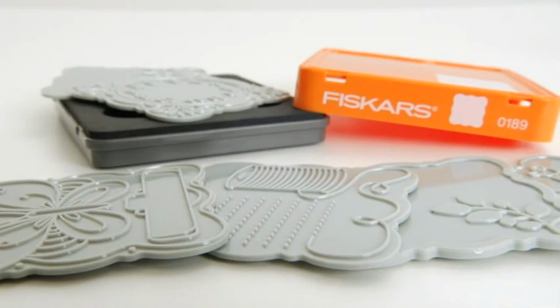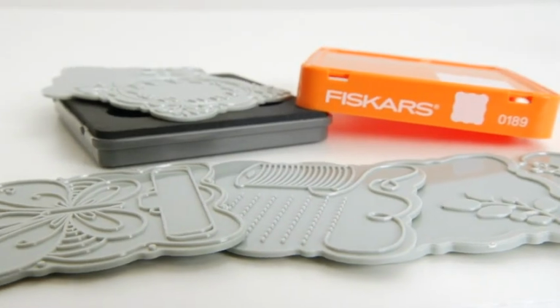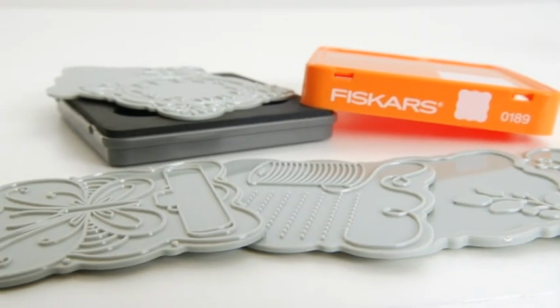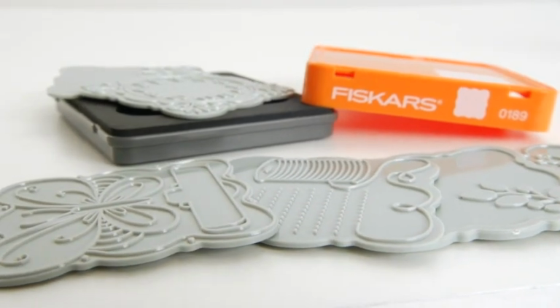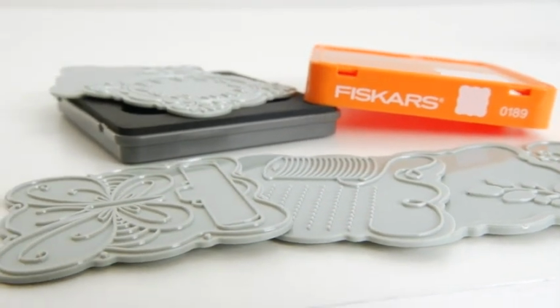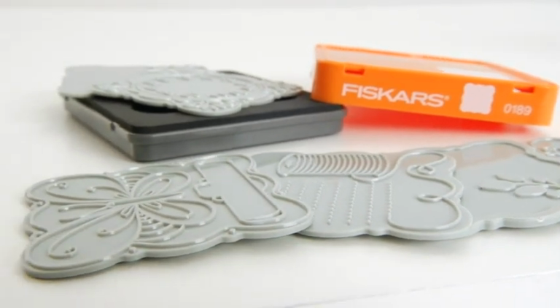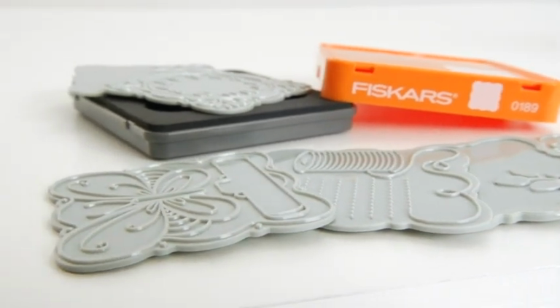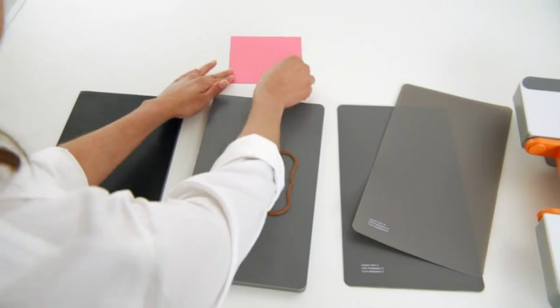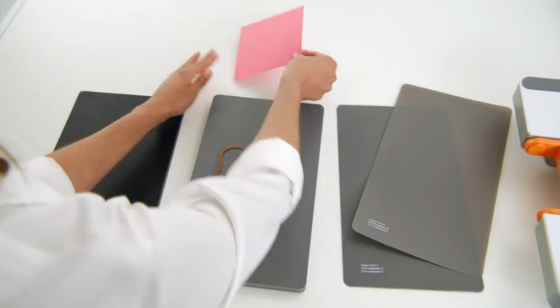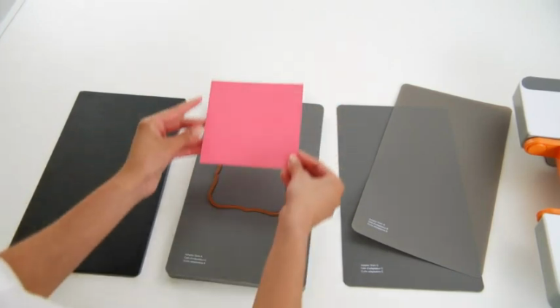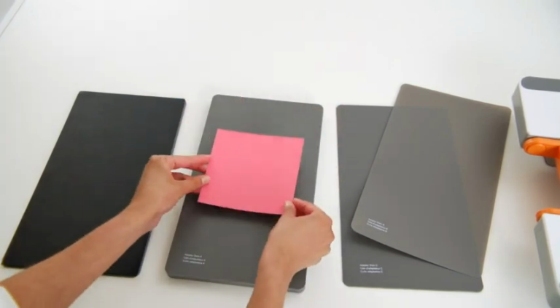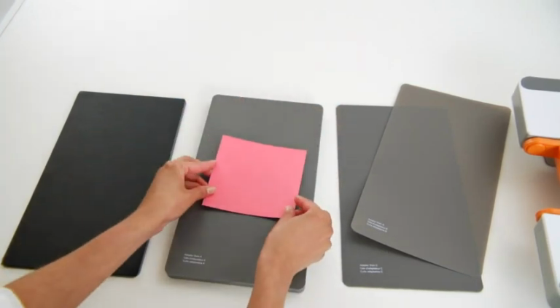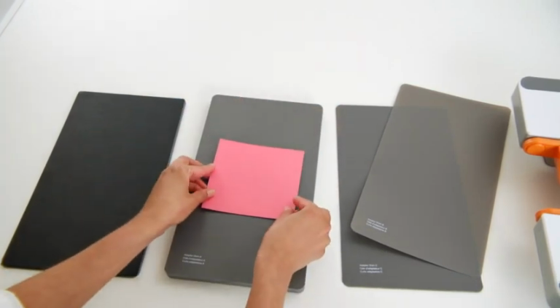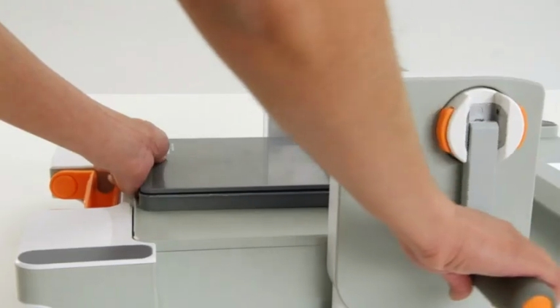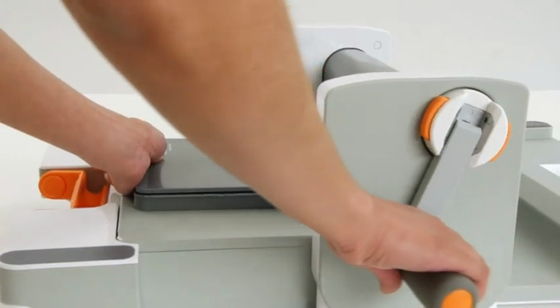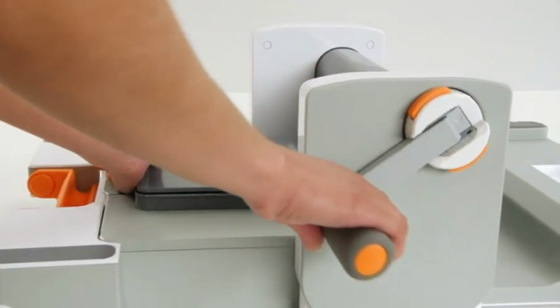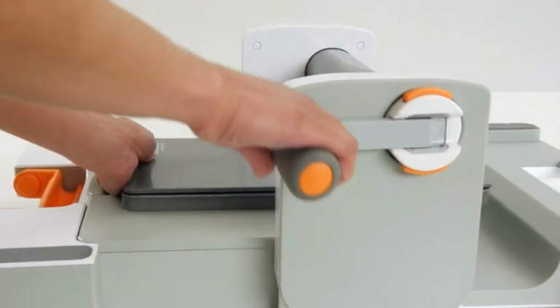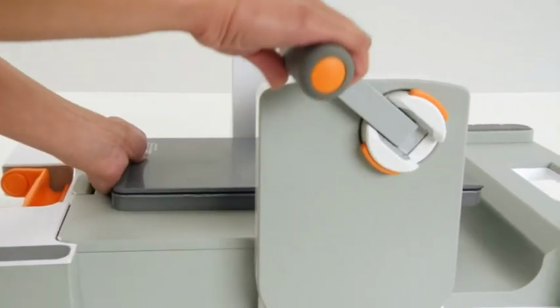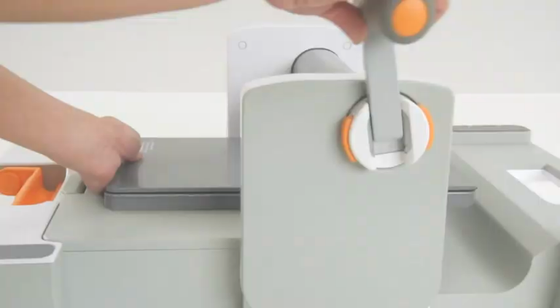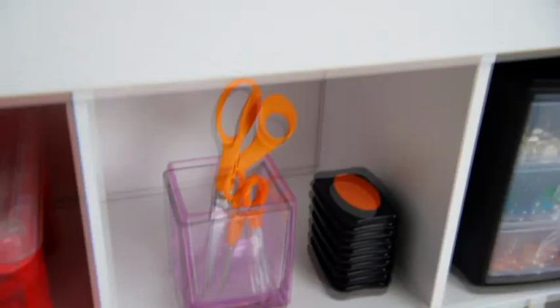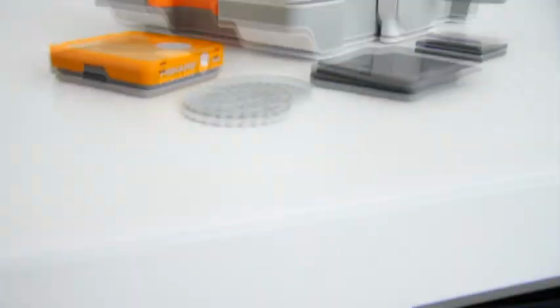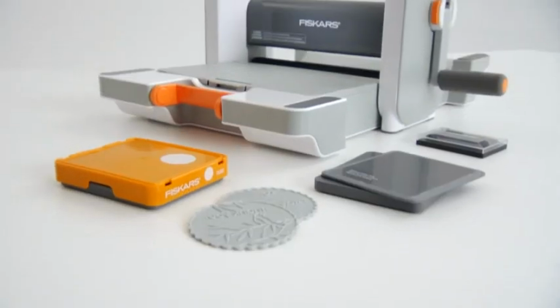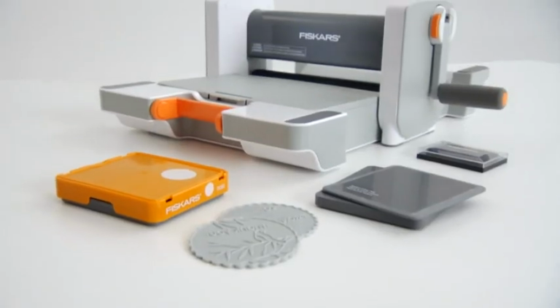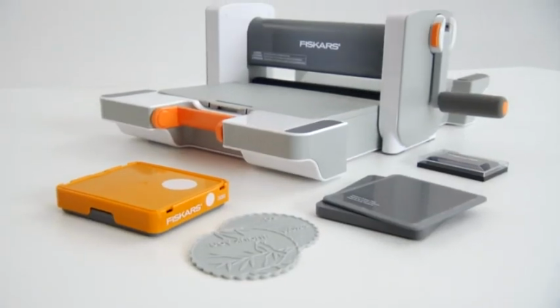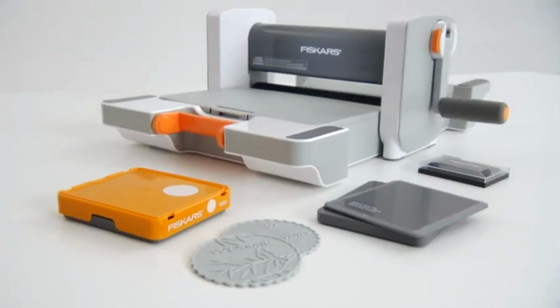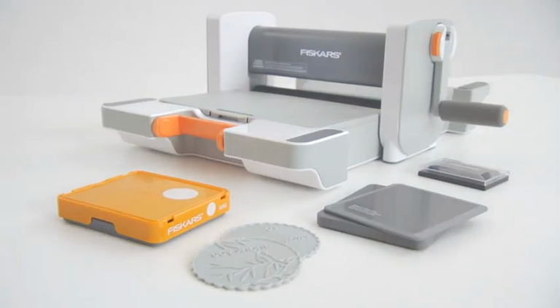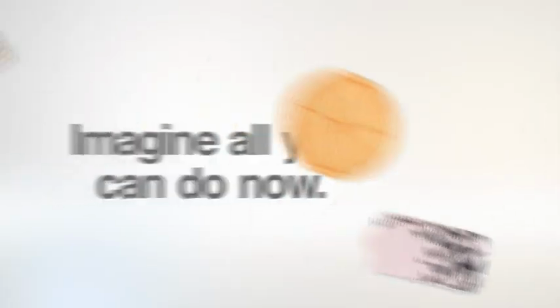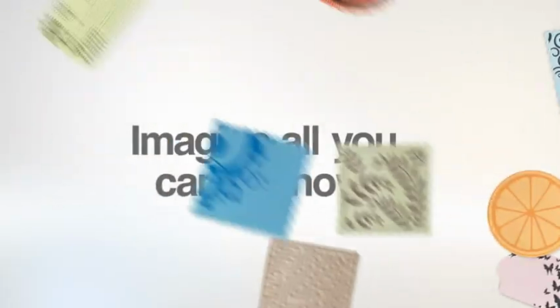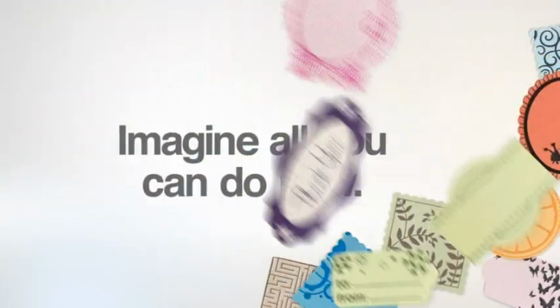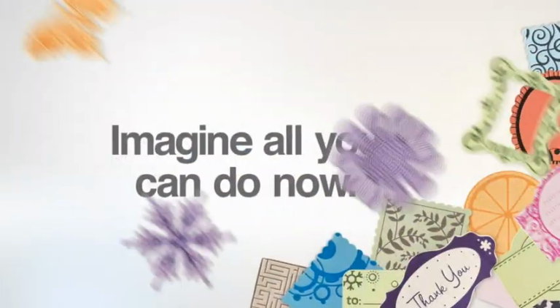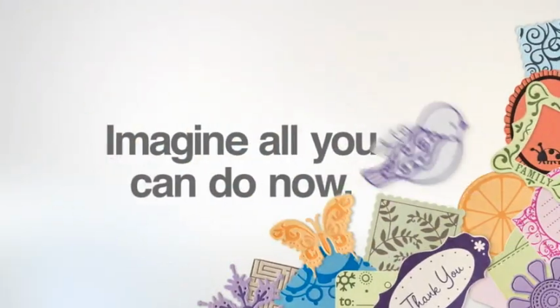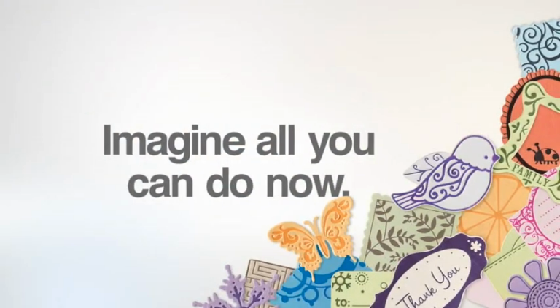Expansion packs offer more designs and our adapter kit lets you use your dies and plates from other systems. With the Fiskars Fuse Creativity System, the creative possibilities are endless.